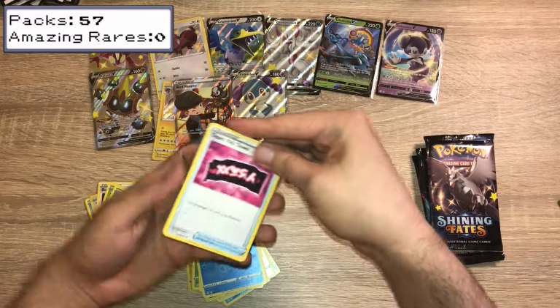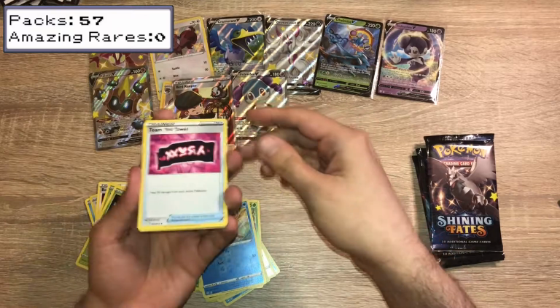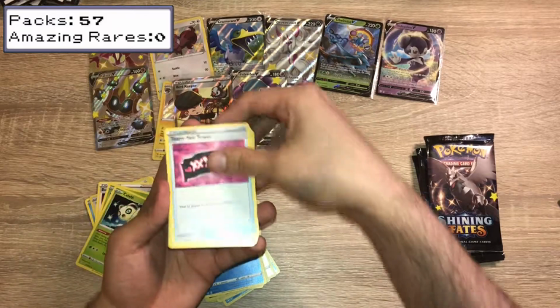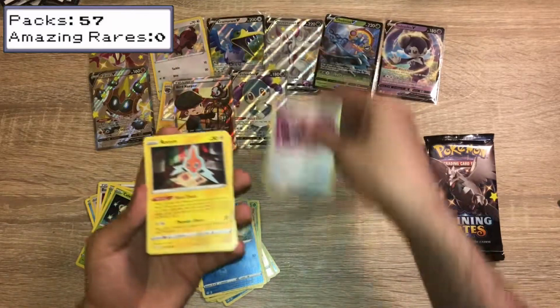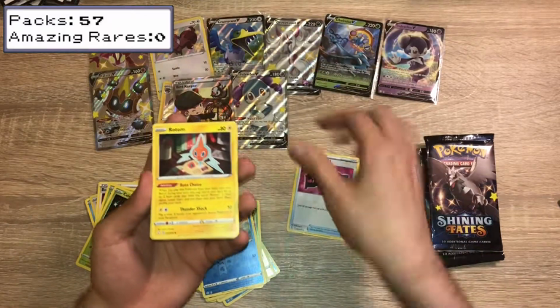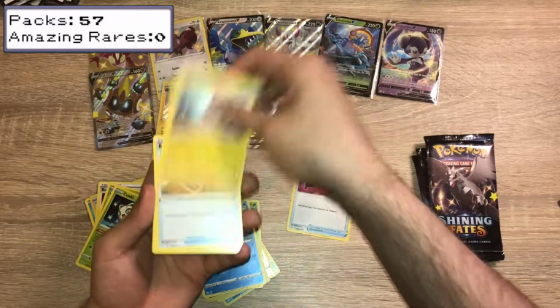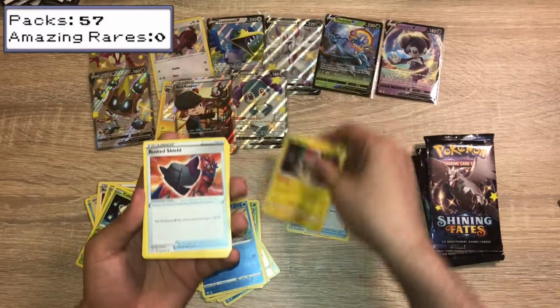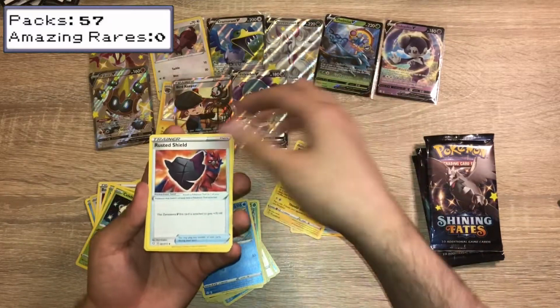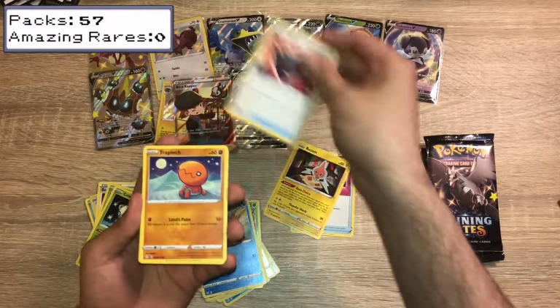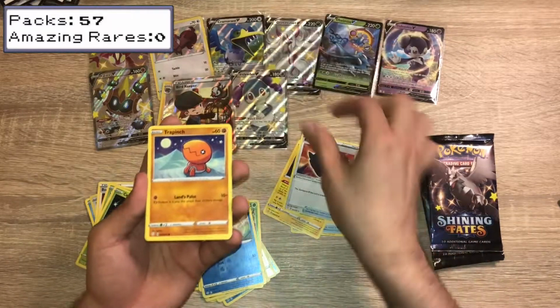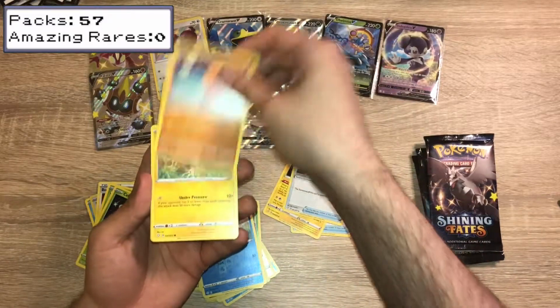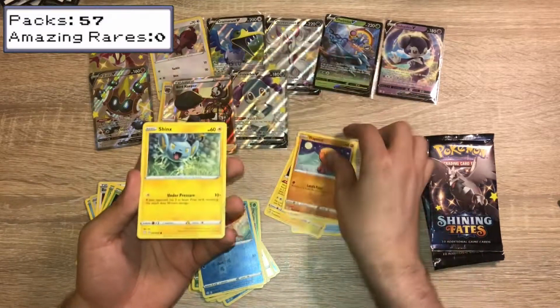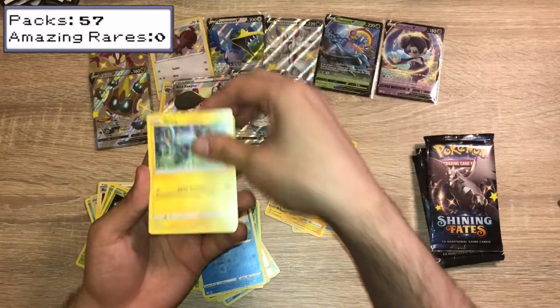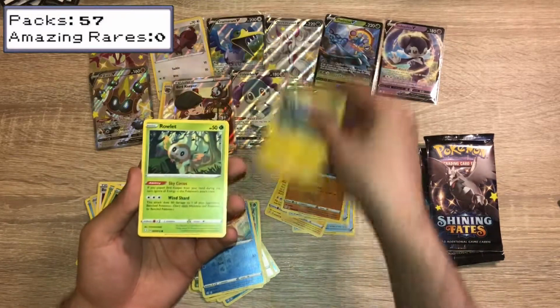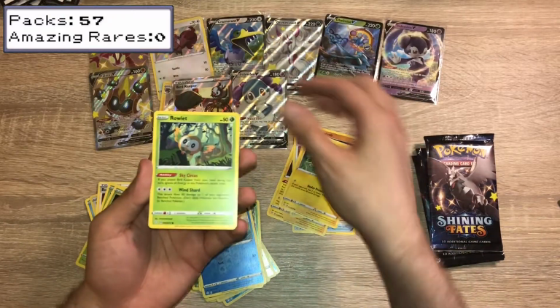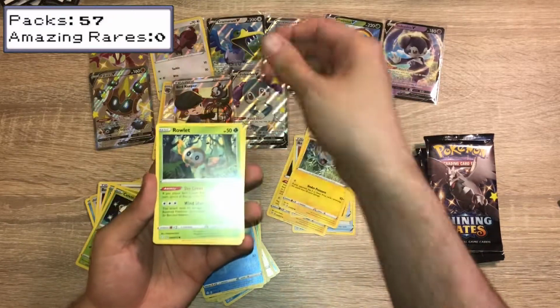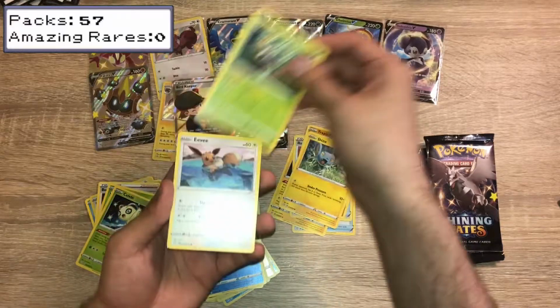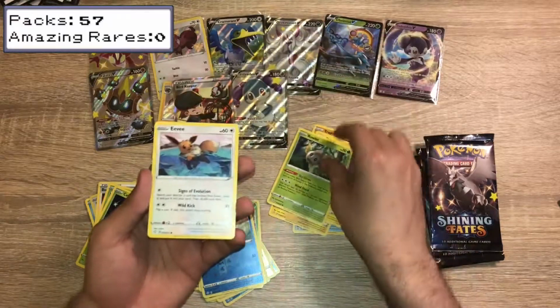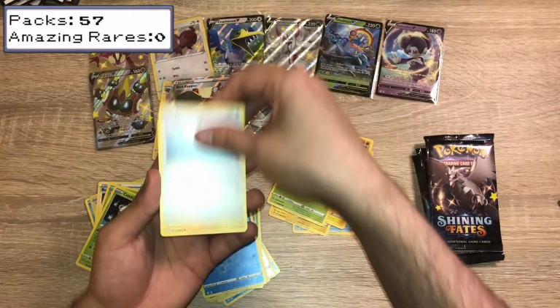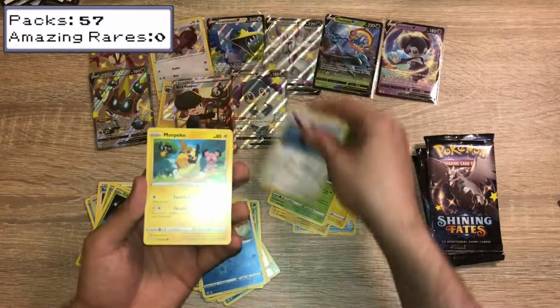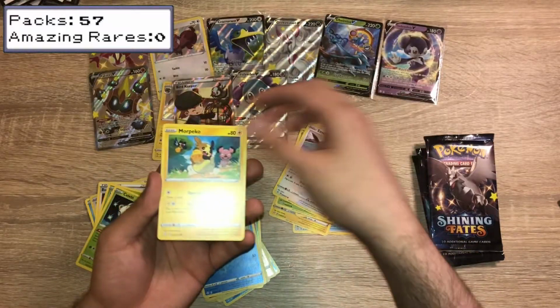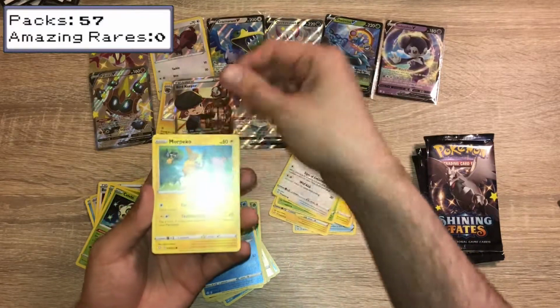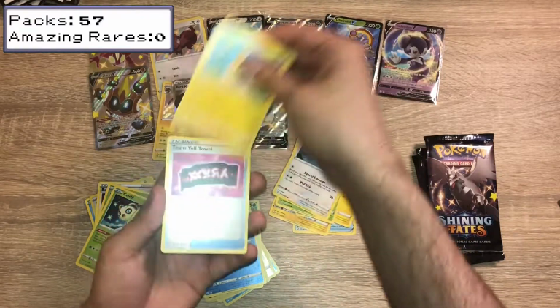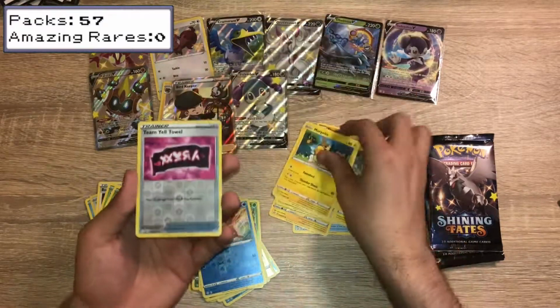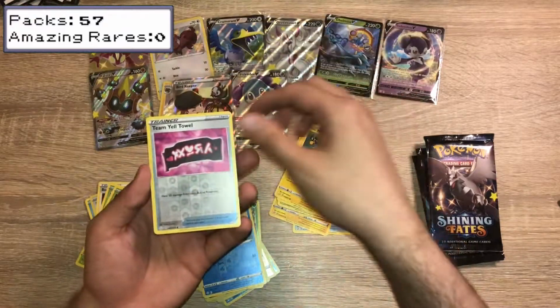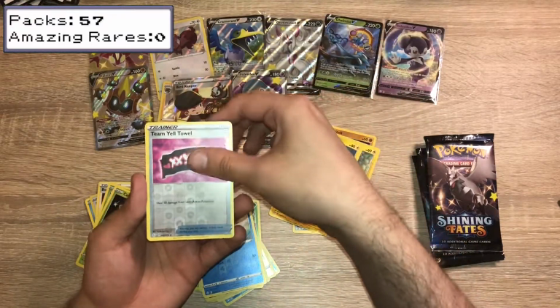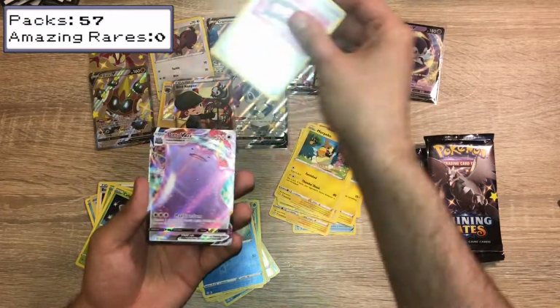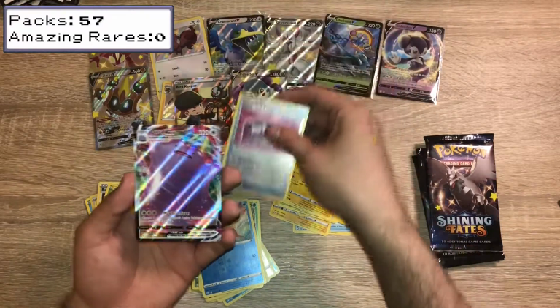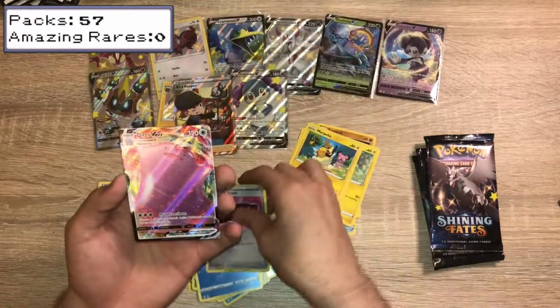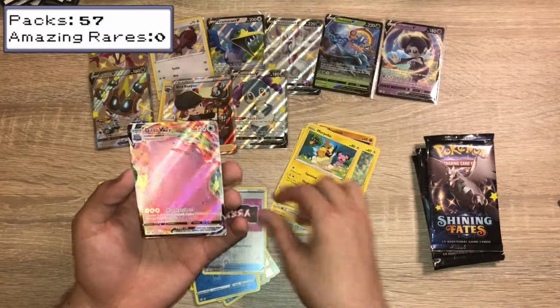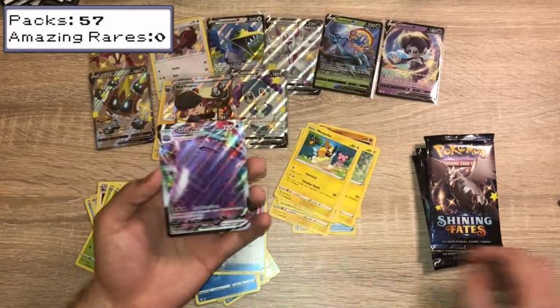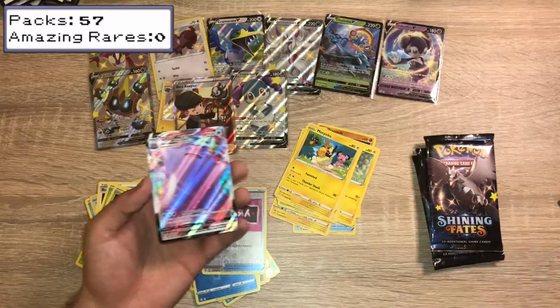Team Yartau, Rotom, Rusted Shield, Trapinch, Shinx, Rowlet, Eevee, Morpeko, Reverse Holo Team Yartau, and a Ditto VMAX. Four more packs left, guys.